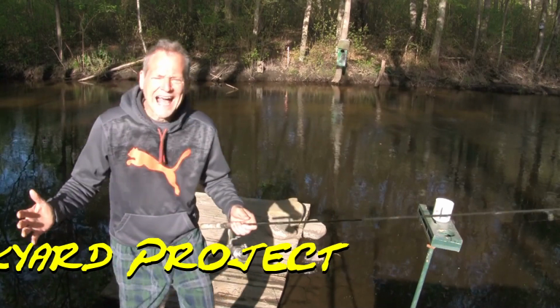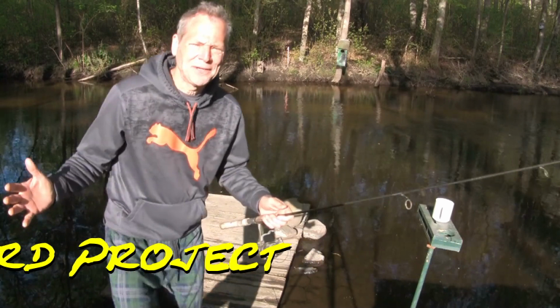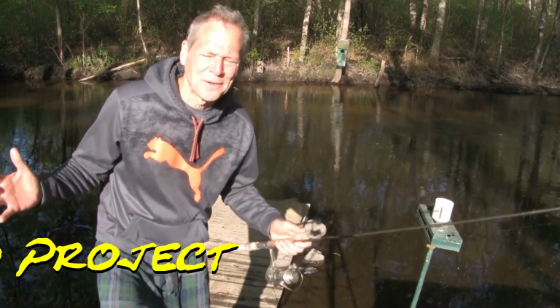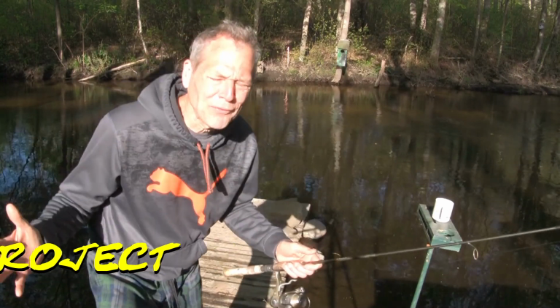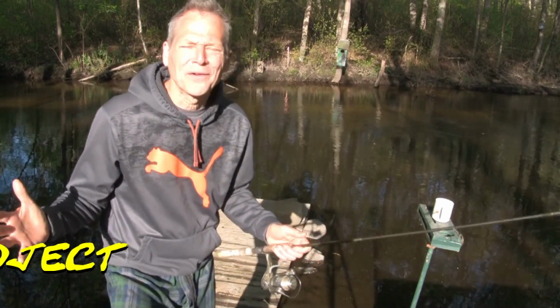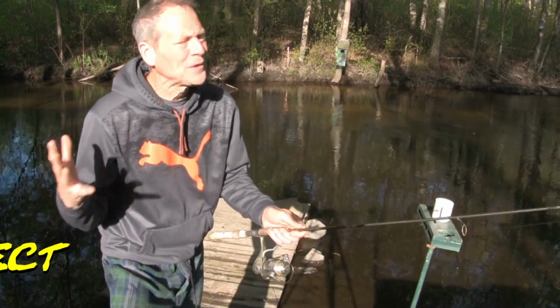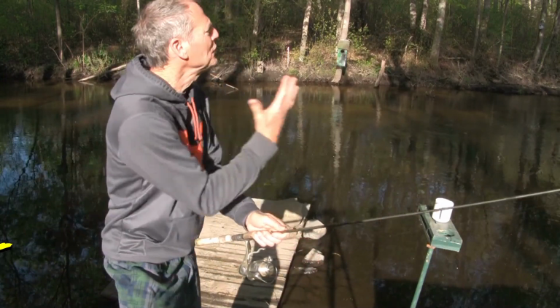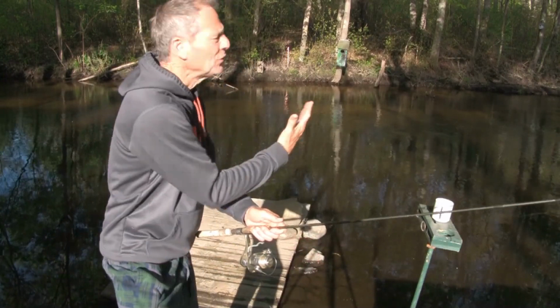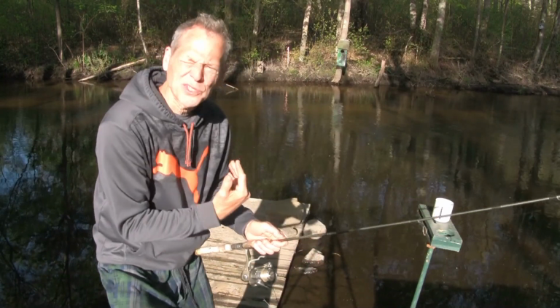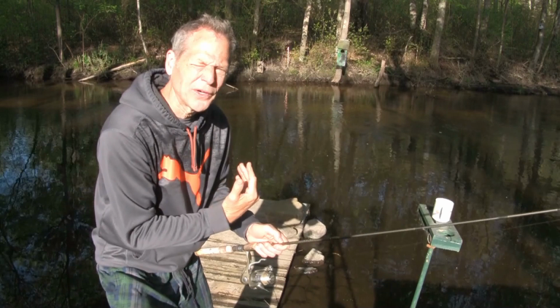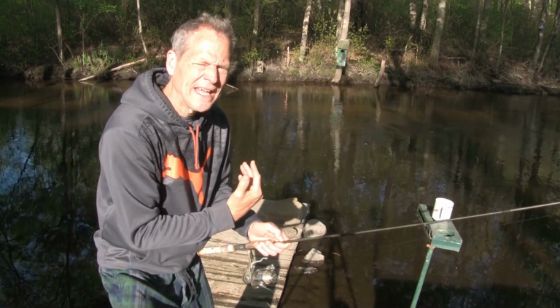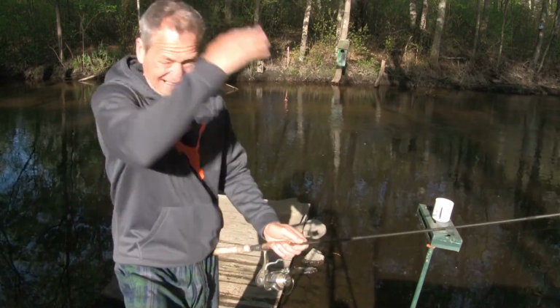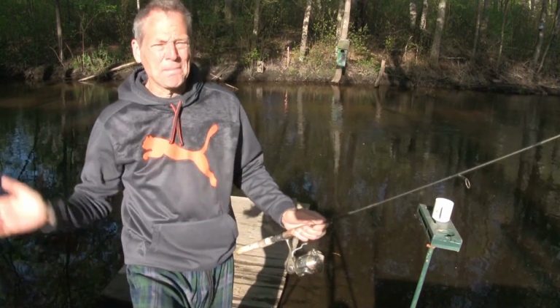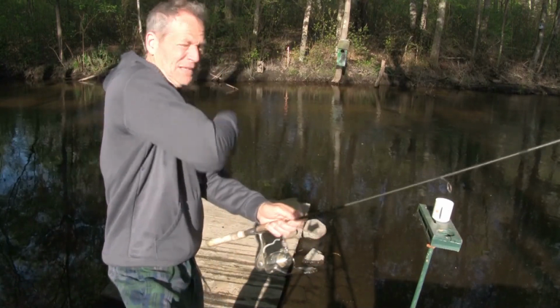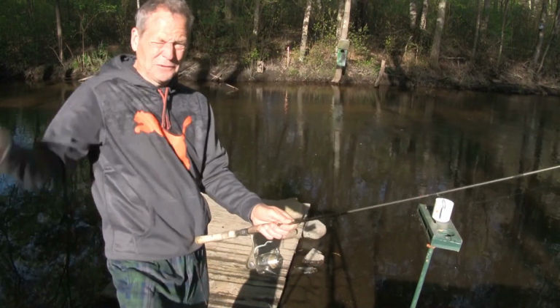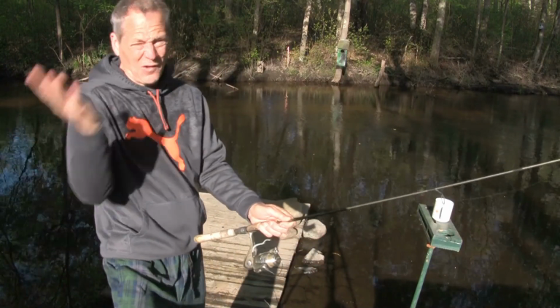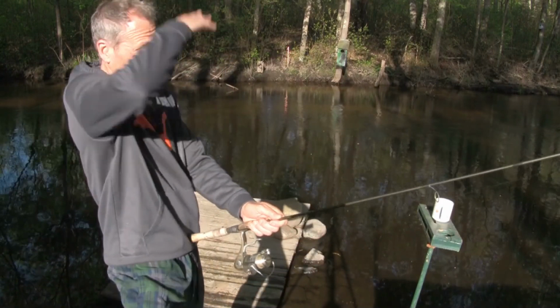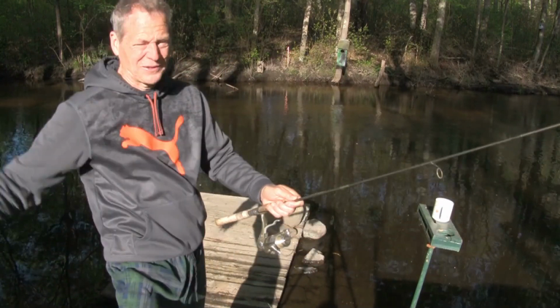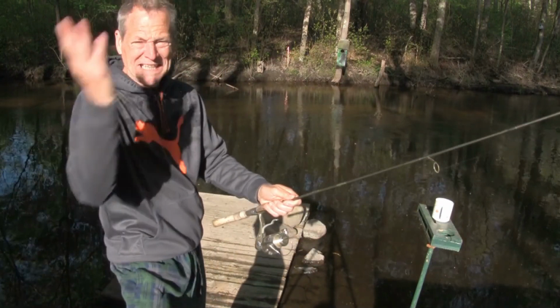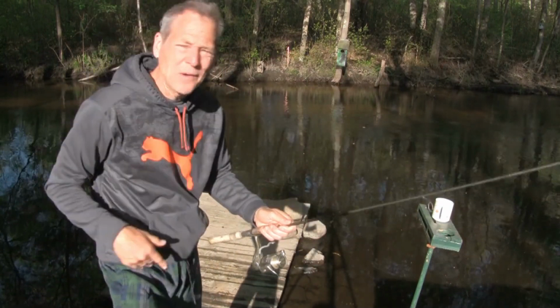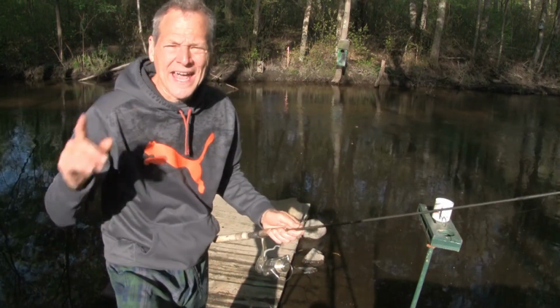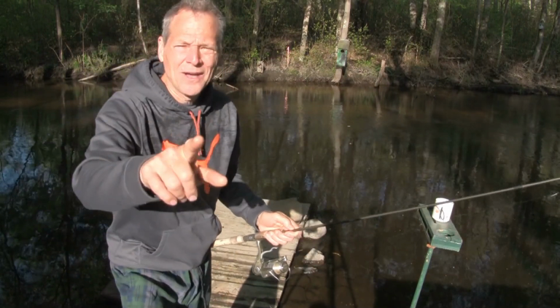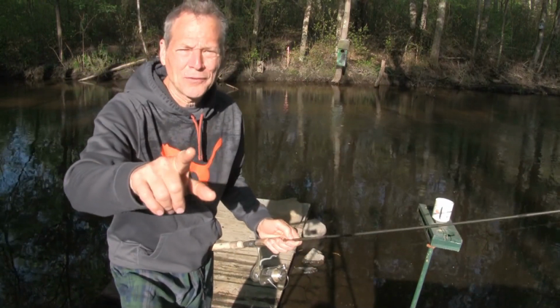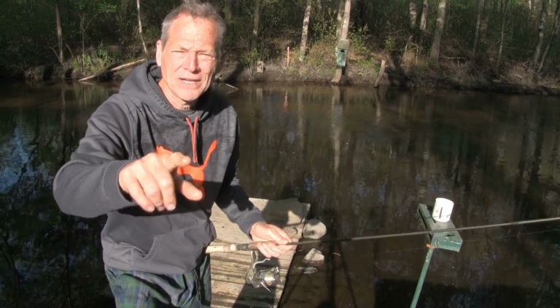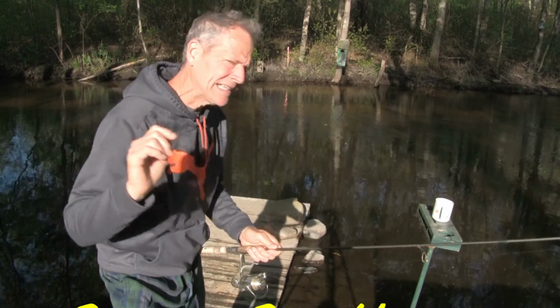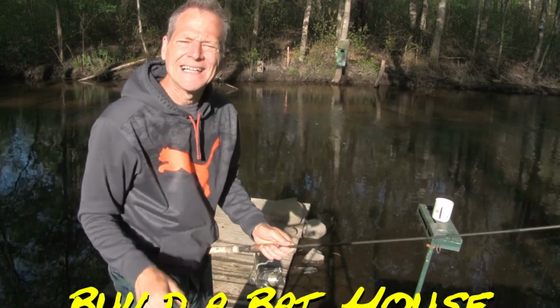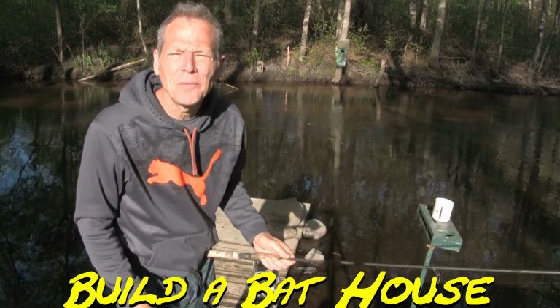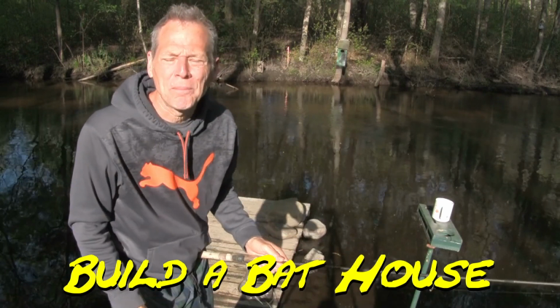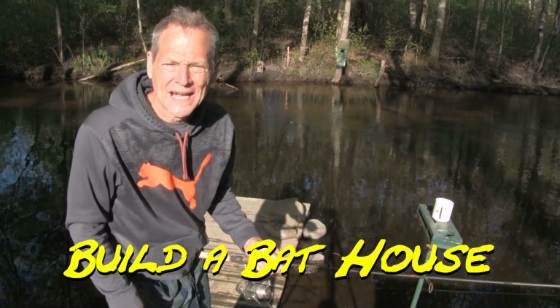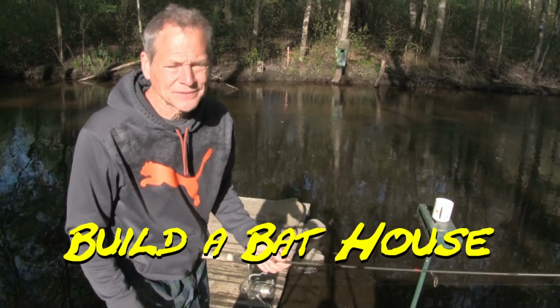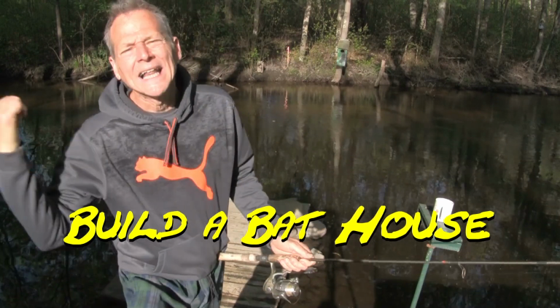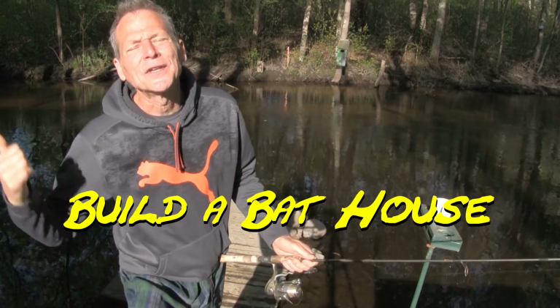Out here, bright and early, beautiful gorgeous morning, and damn, mosquitoes from all over the place. Holy cow. What a great project idea — let's go build the bat house. Let's go.